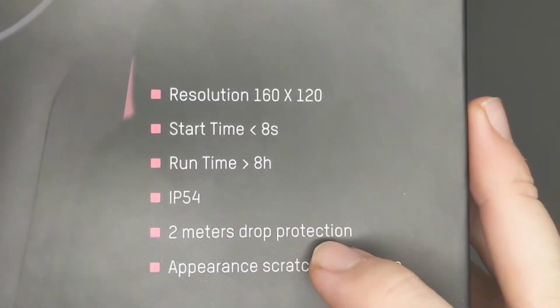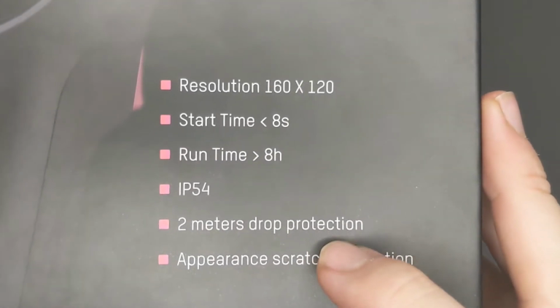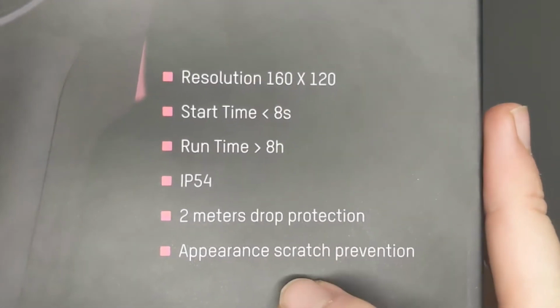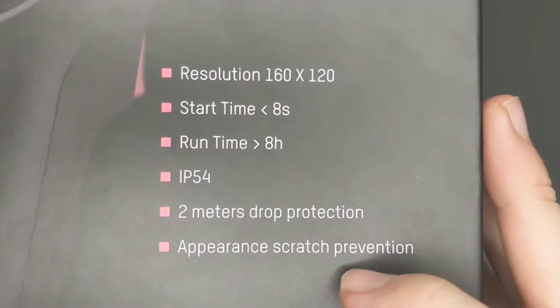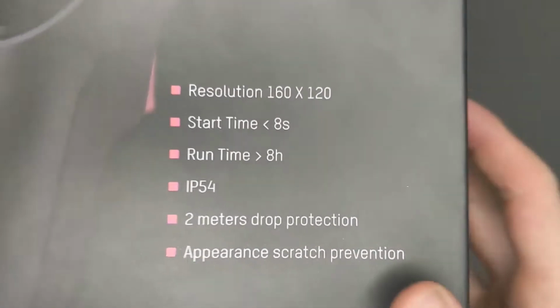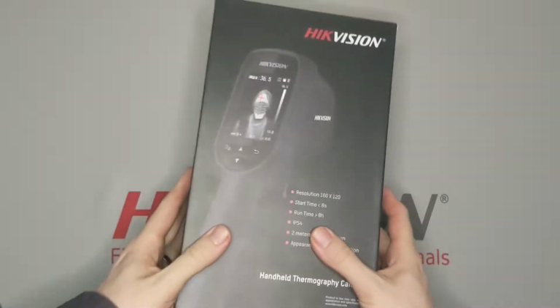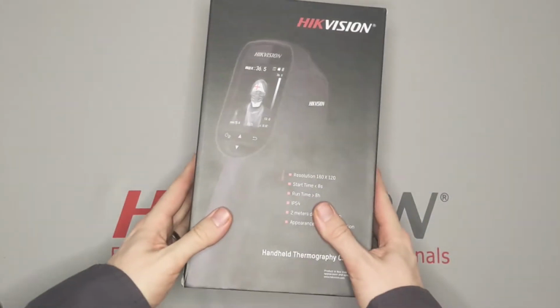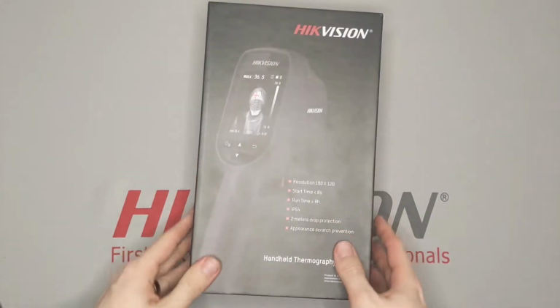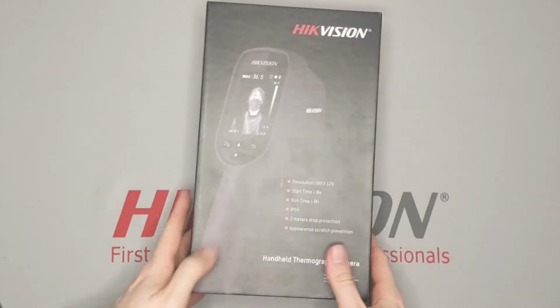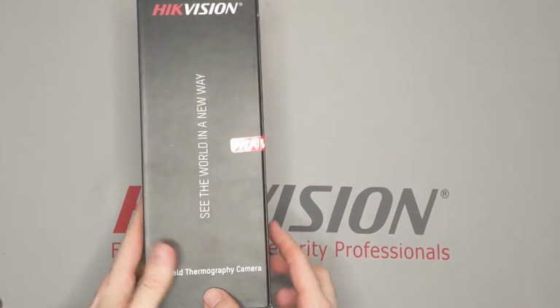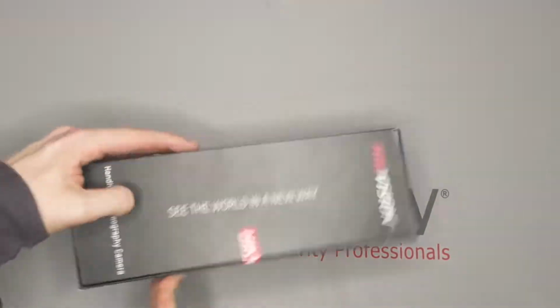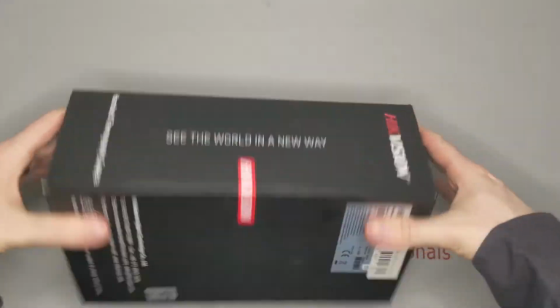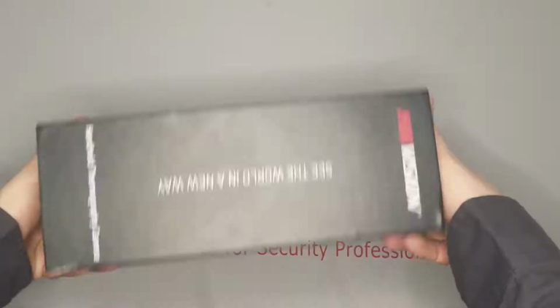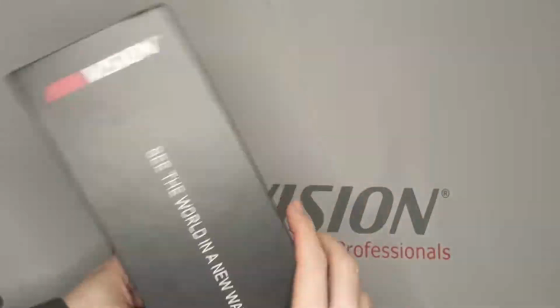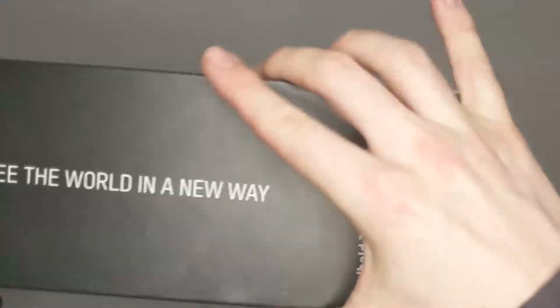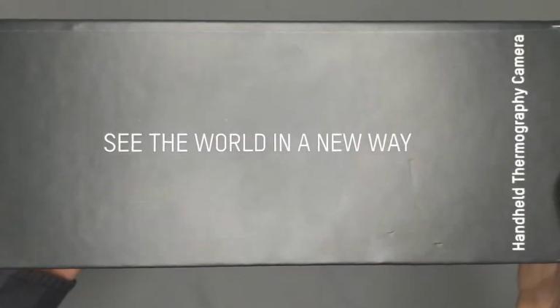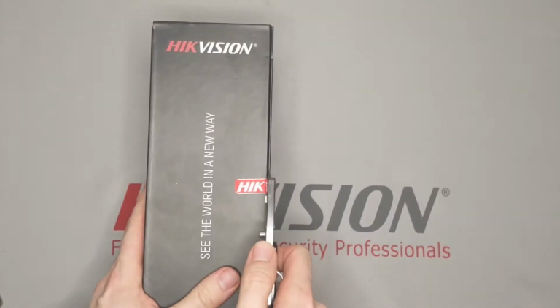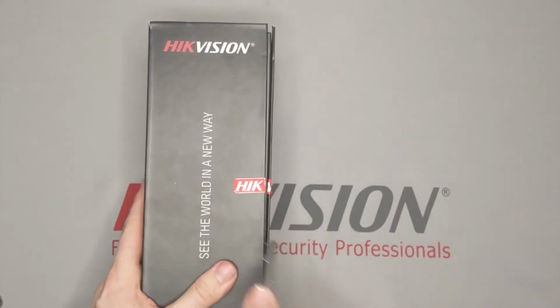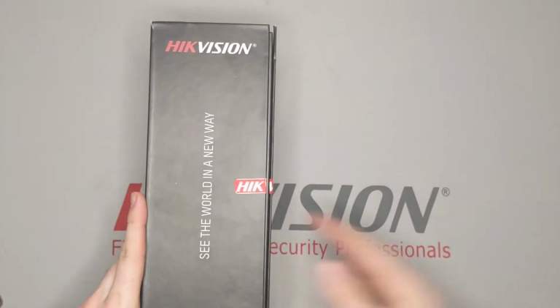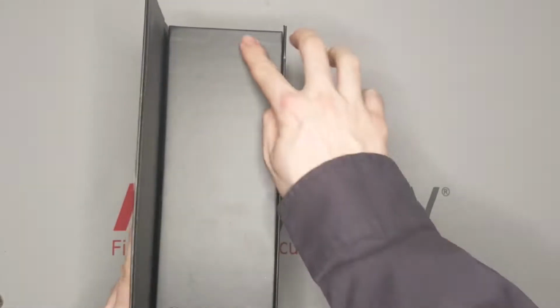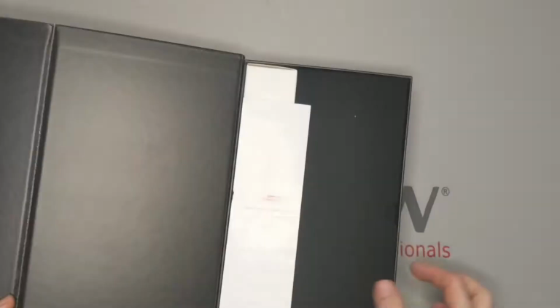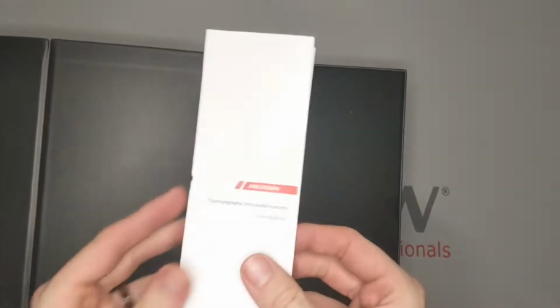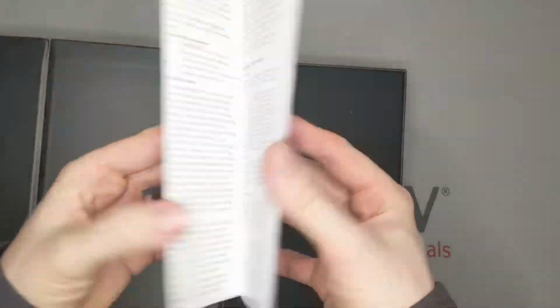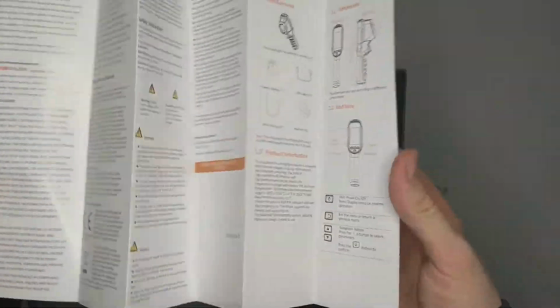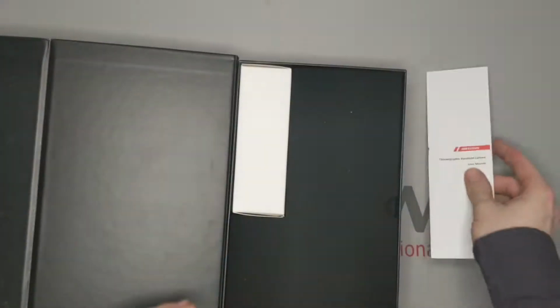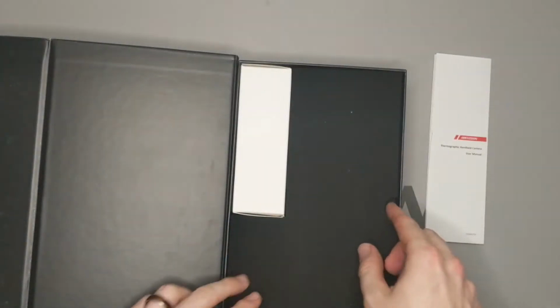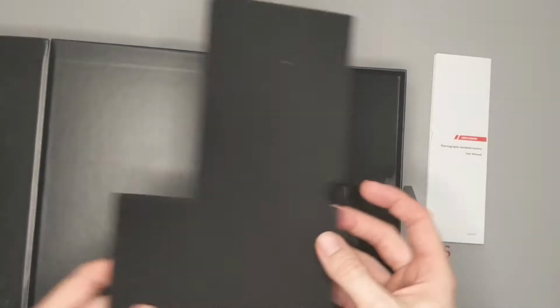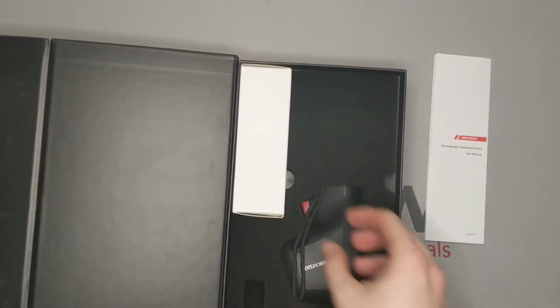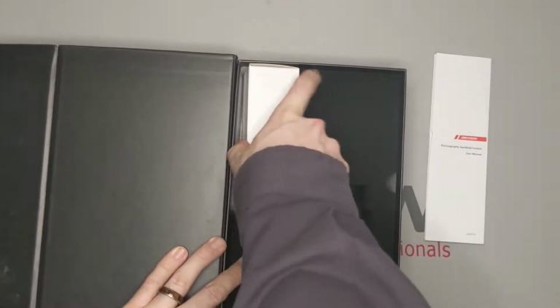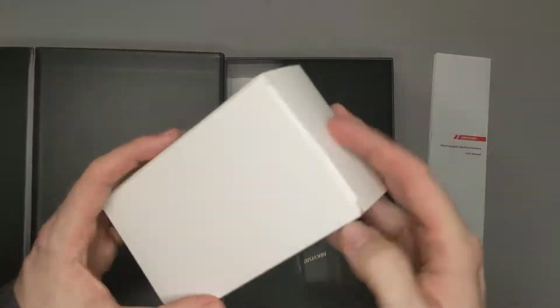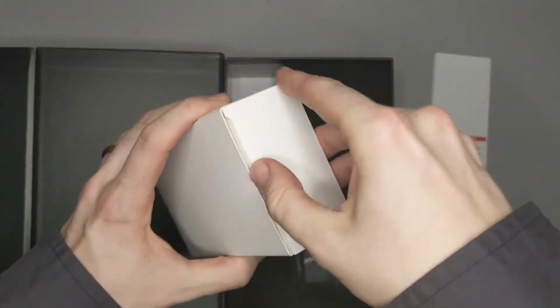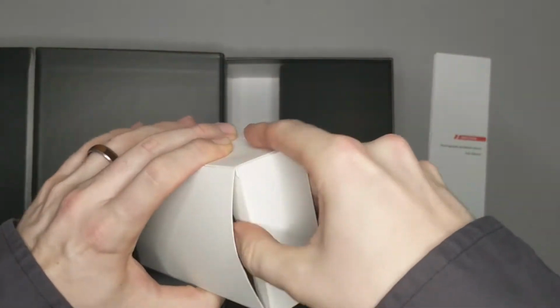This unit is IP54 rated, has 2 meters drop protection, and is accurate within 0.9 degrees Fahrenheit. It has a built-in rechargeable lithium-ion battery that will last for 8 hours. It can also work while it's plugged in.